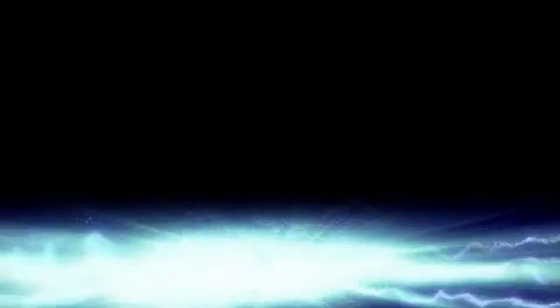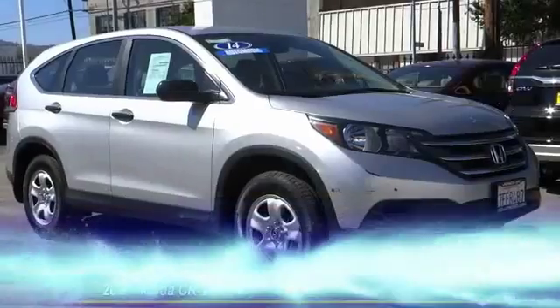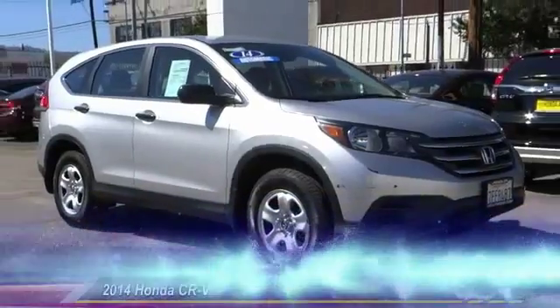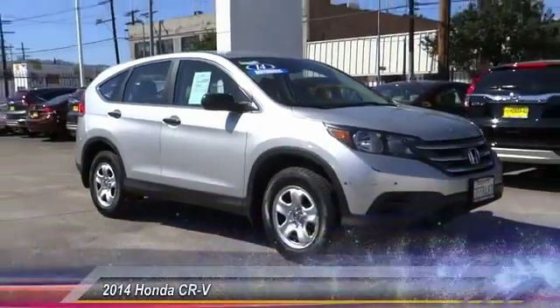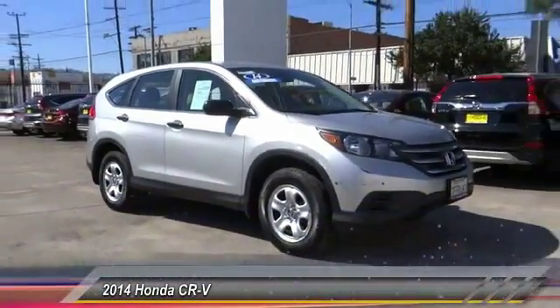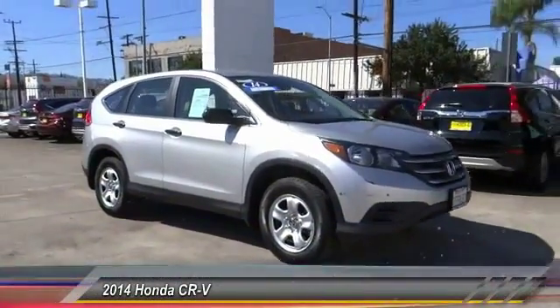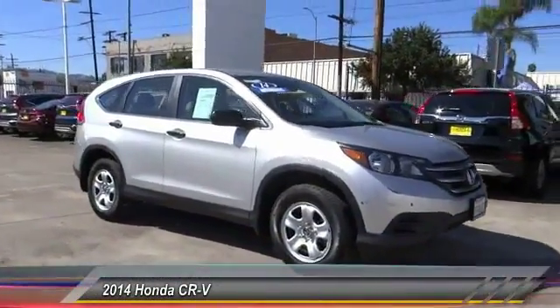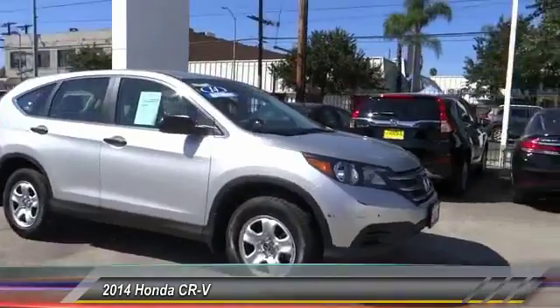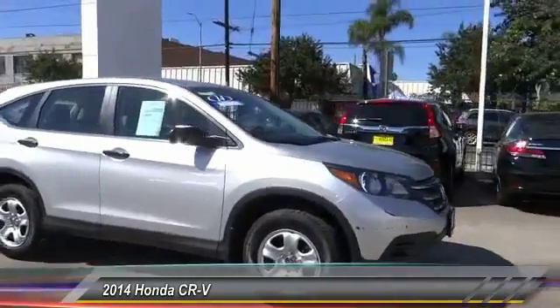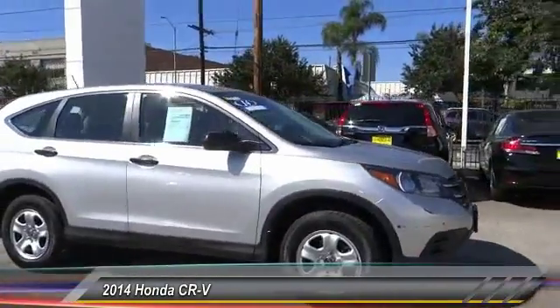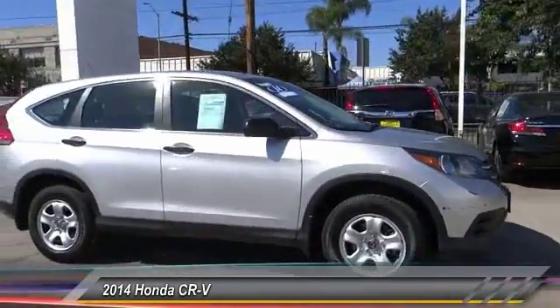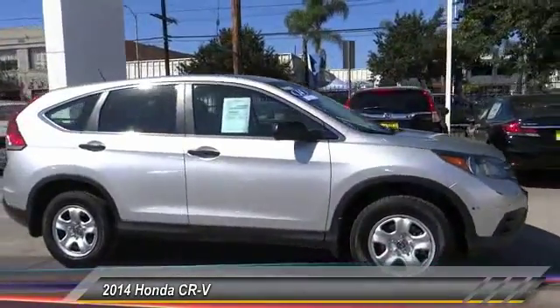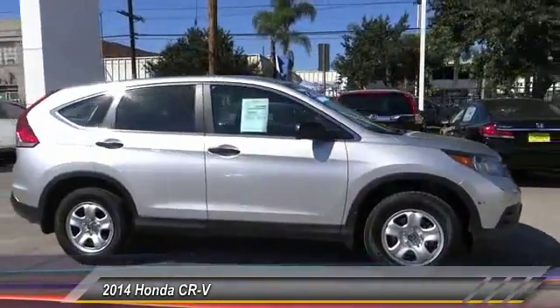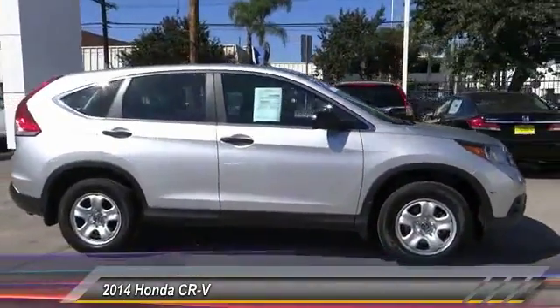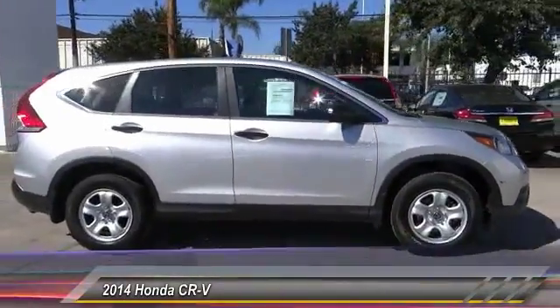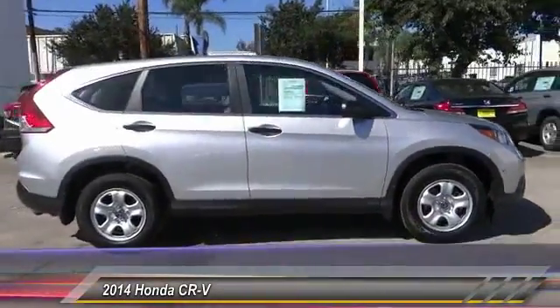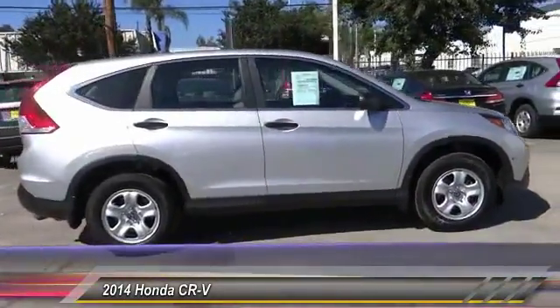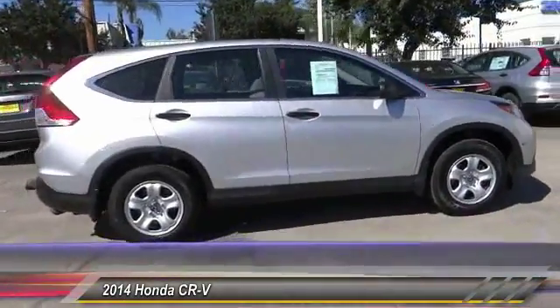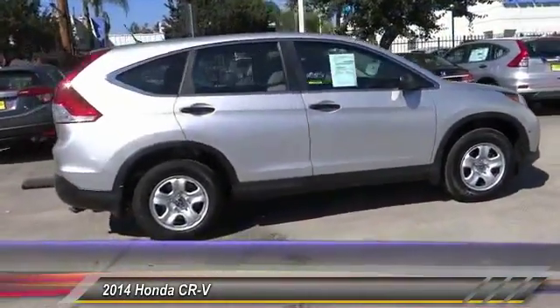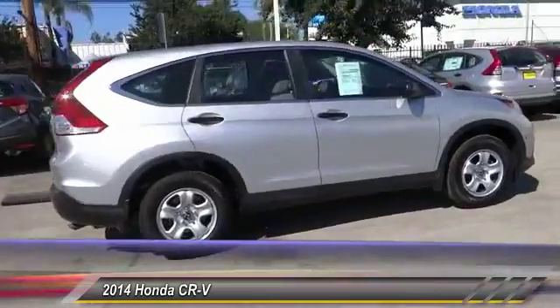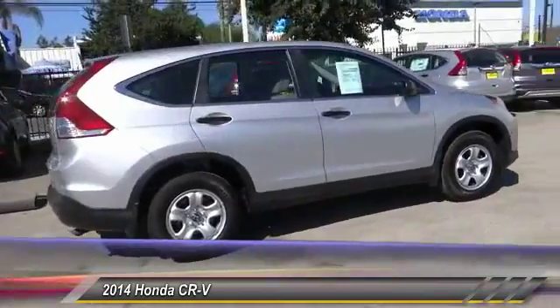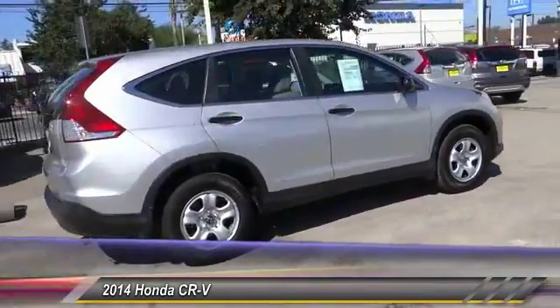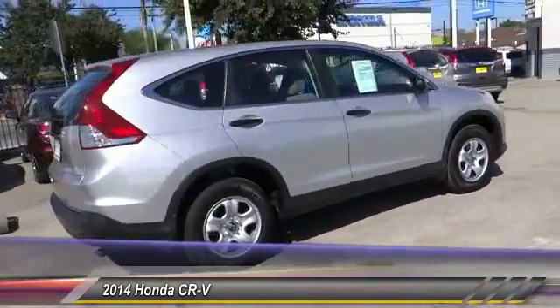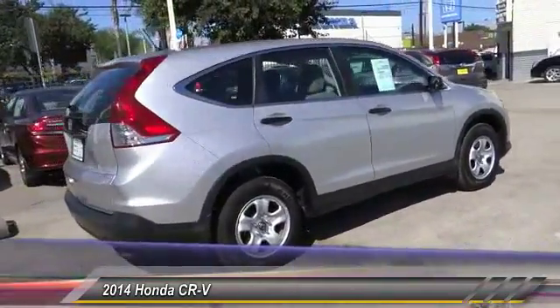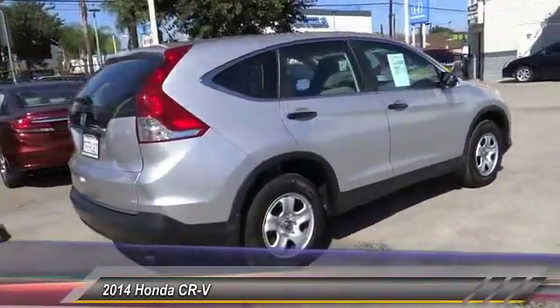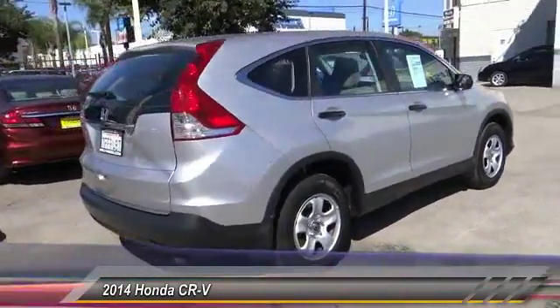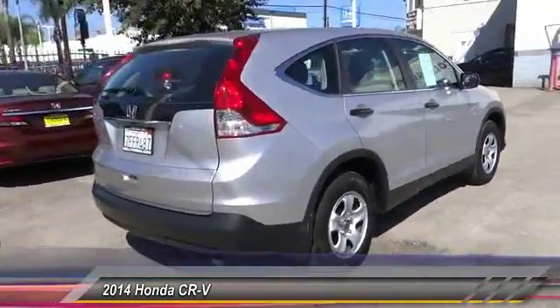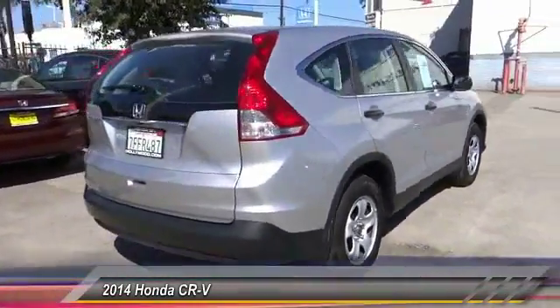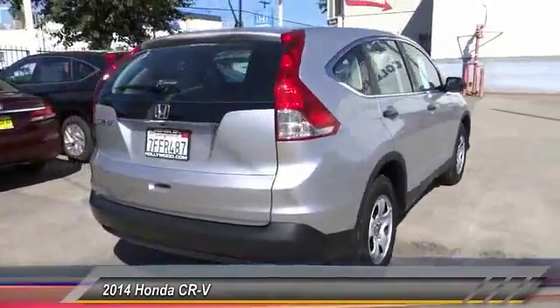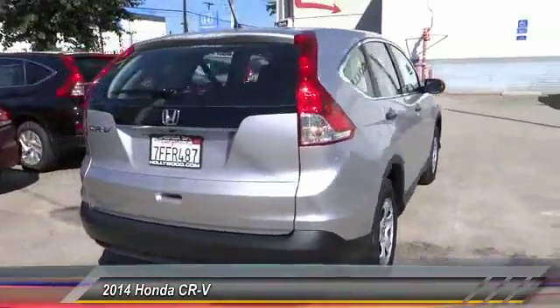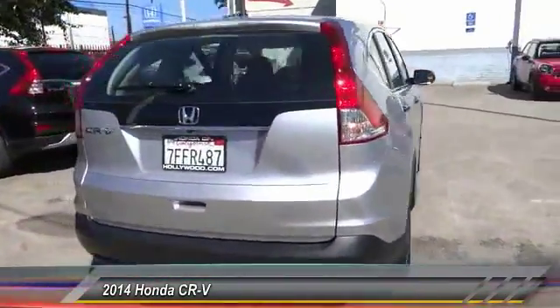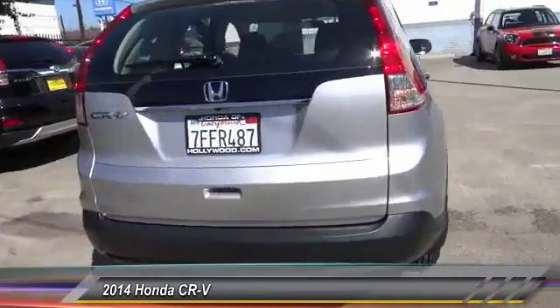The 2014 CR-V — a top recommended vehicle because of its car-like driving manners, good value, cool technology, and comfy interior, and is priced below $25,000.